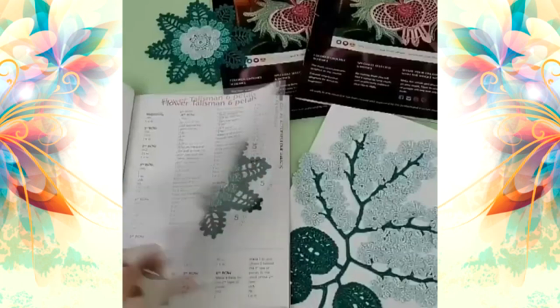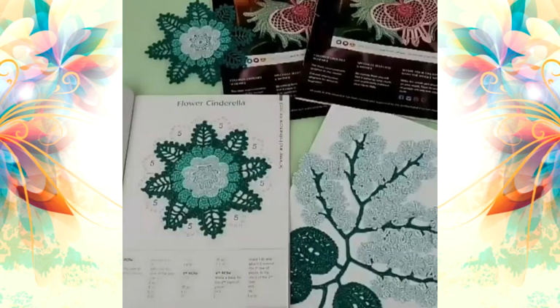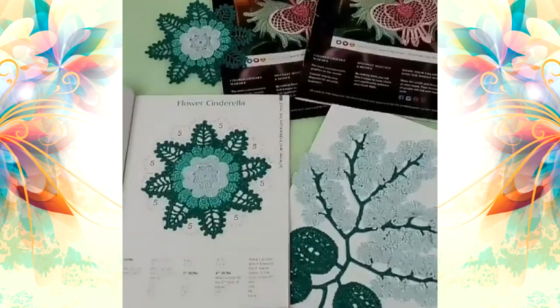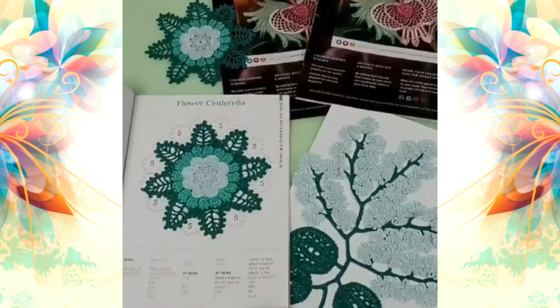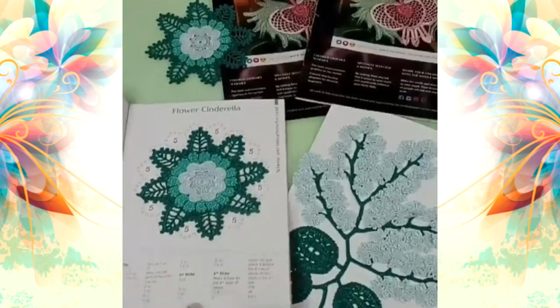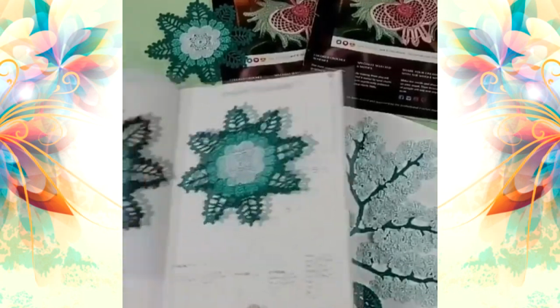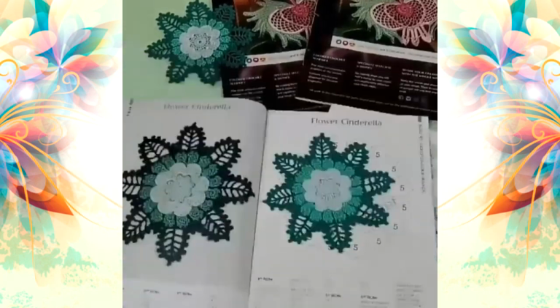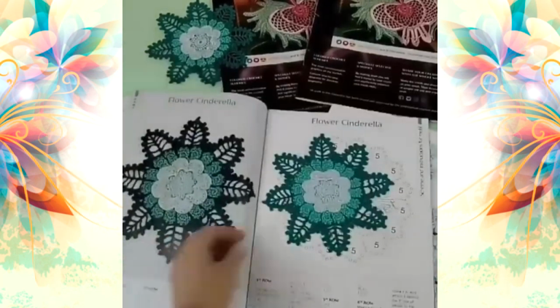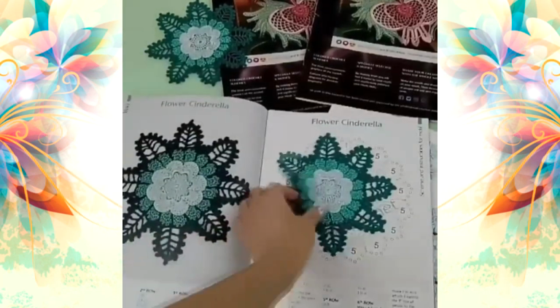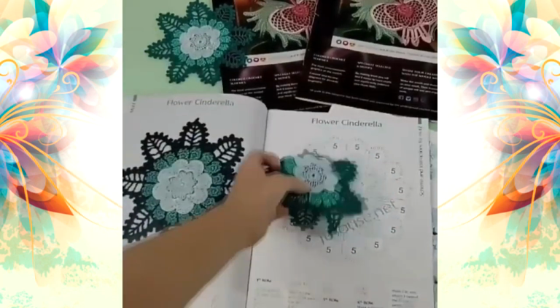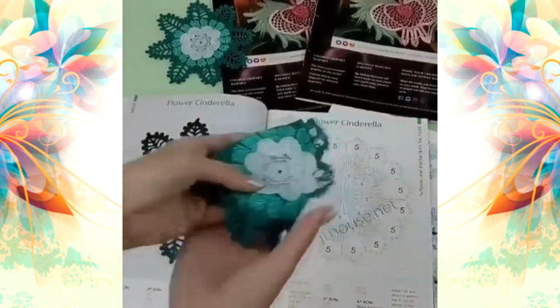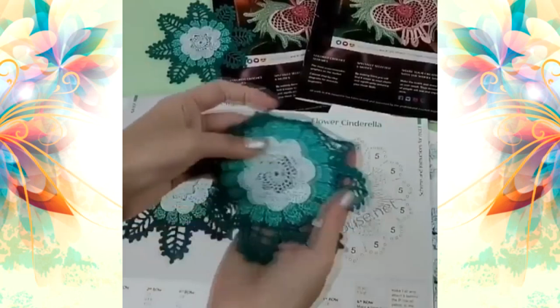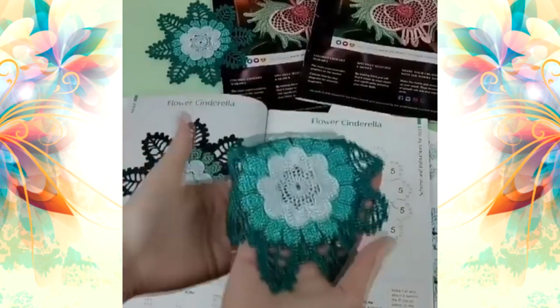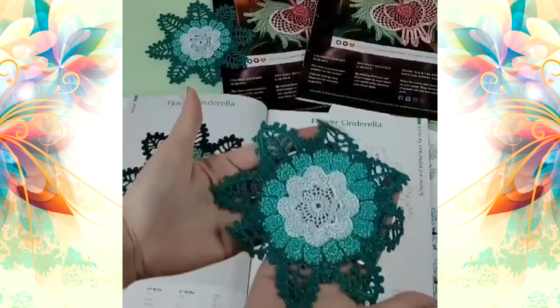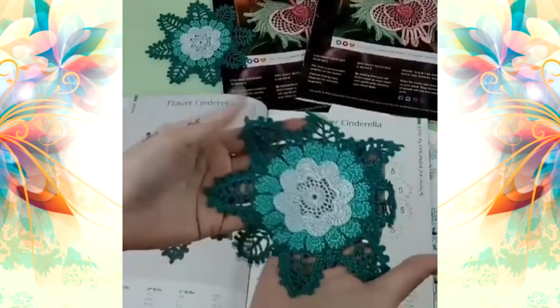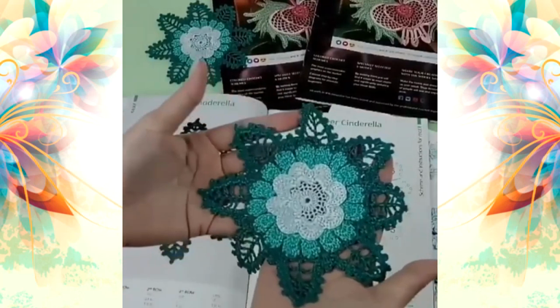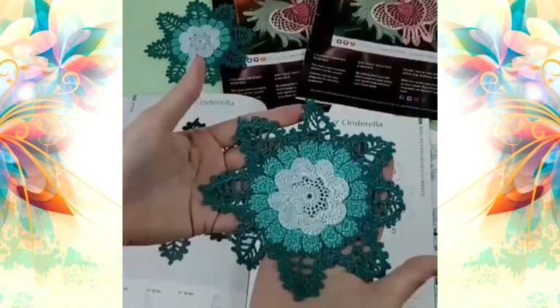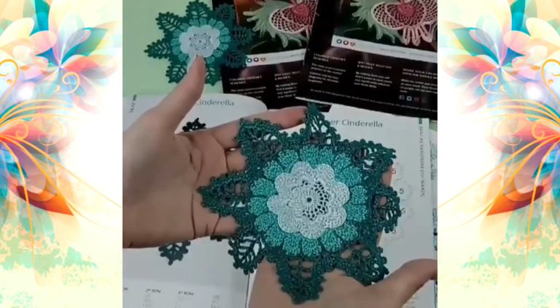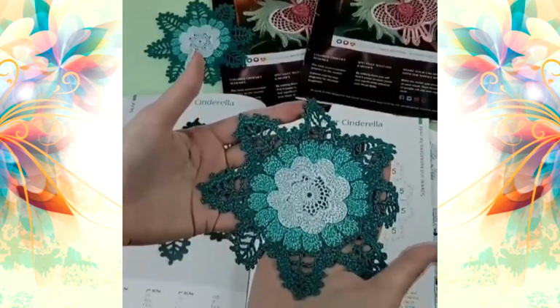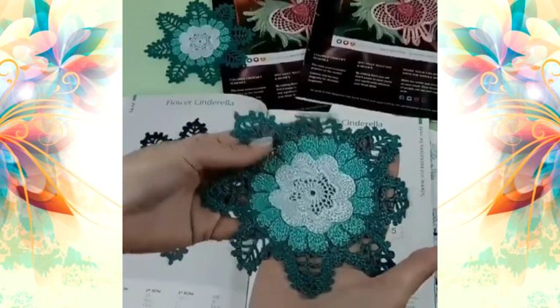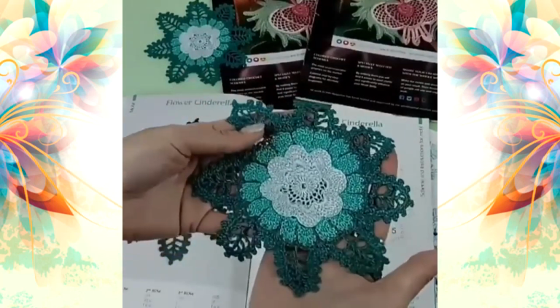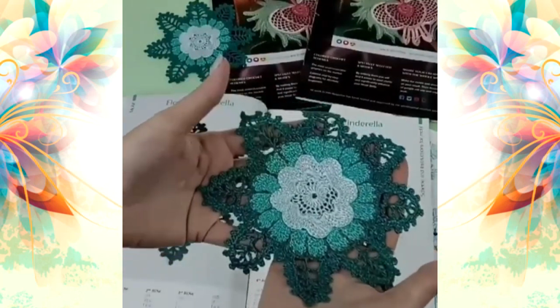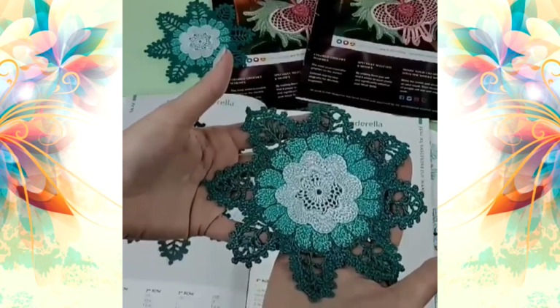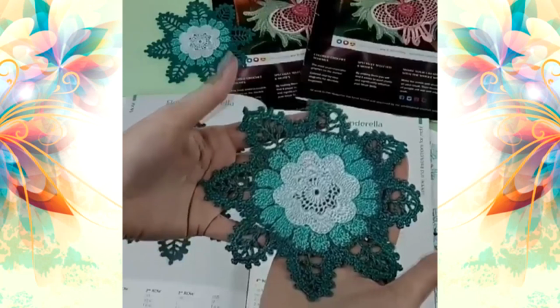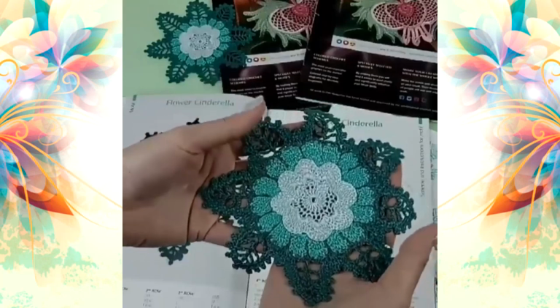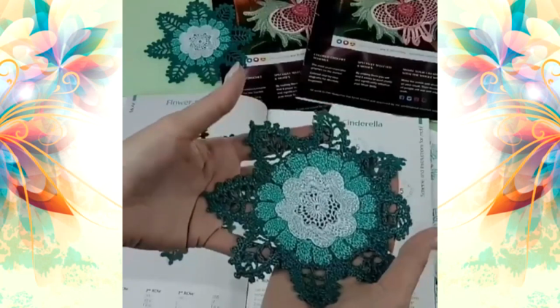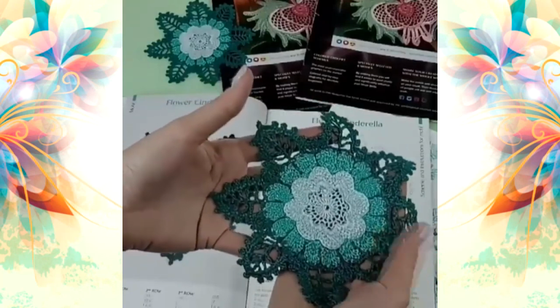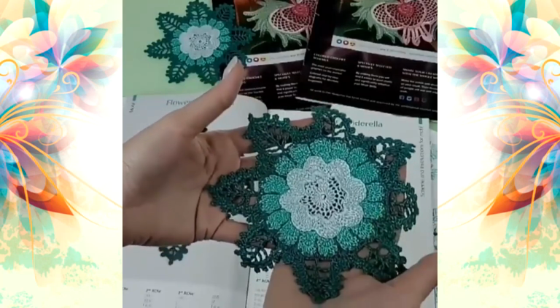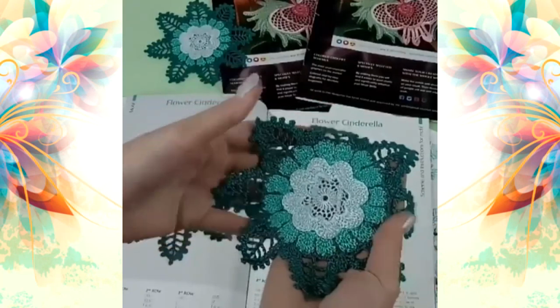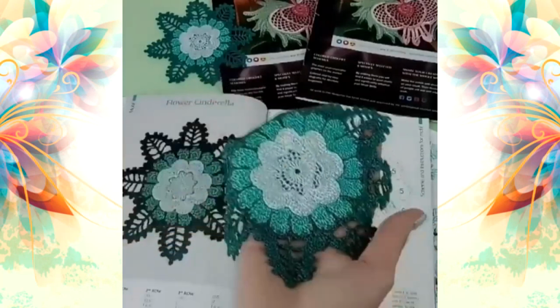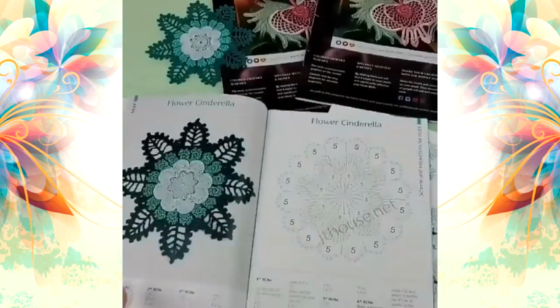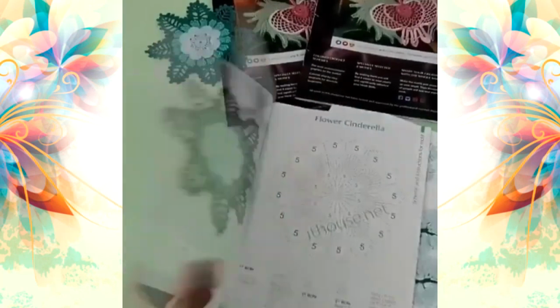Also, we have a fantastic element — Cinderella. Like you can see here, it's a really interesting outer motif made and designed by me. You will also find schemes and instructions in English, and four more elements.